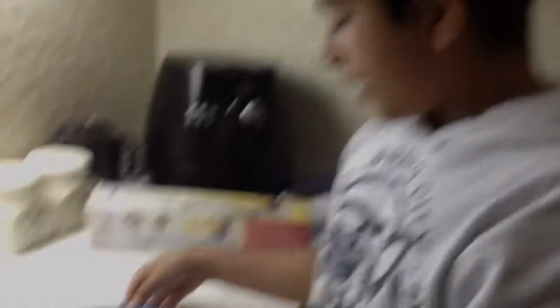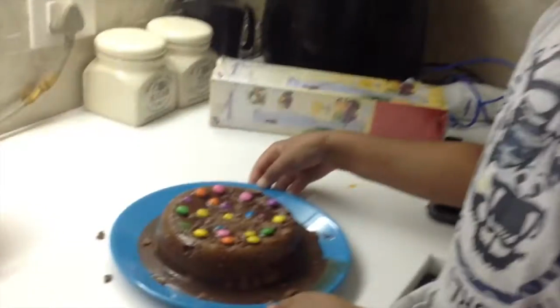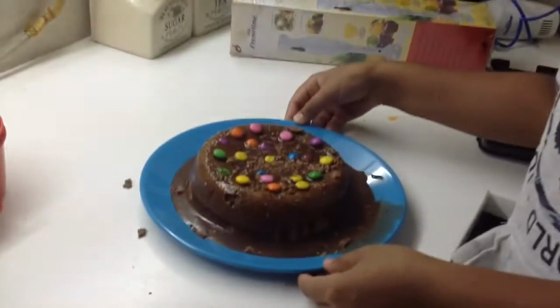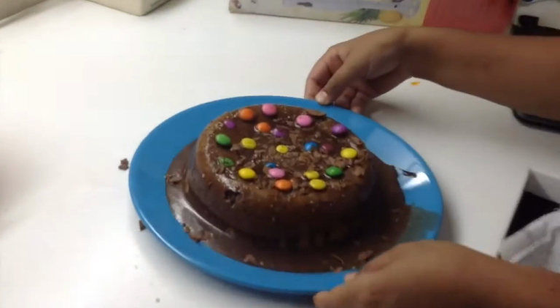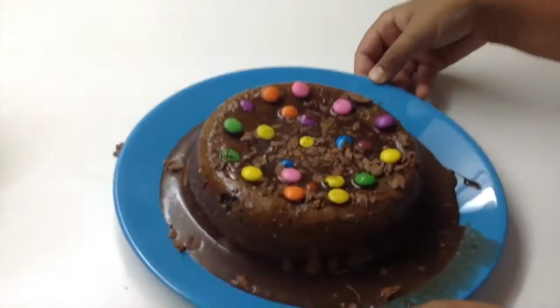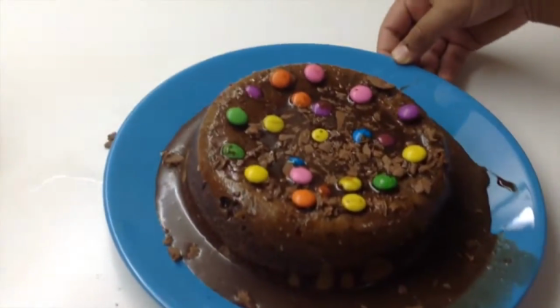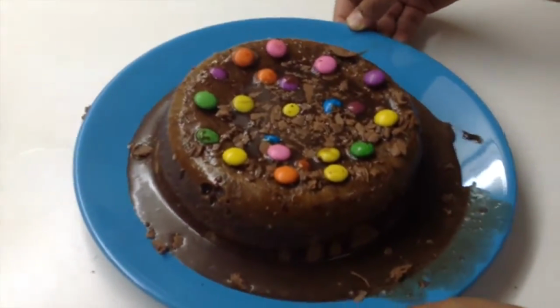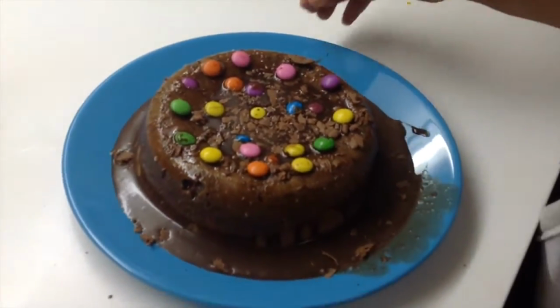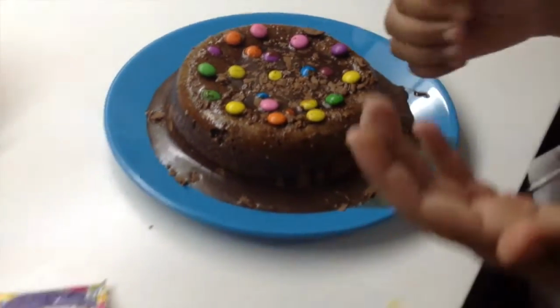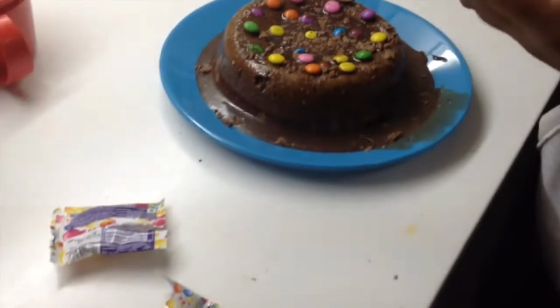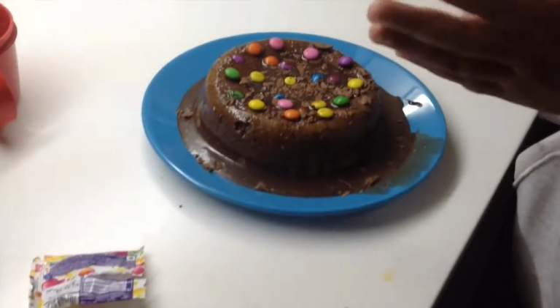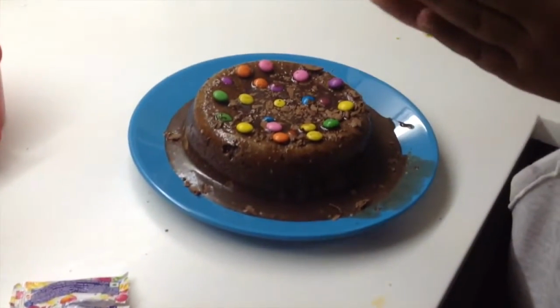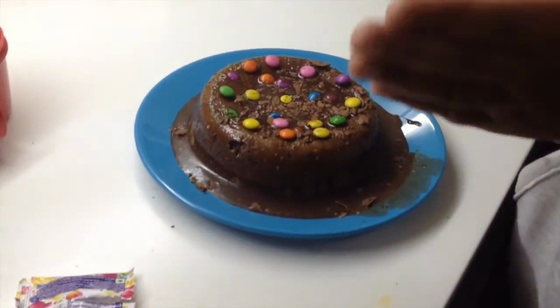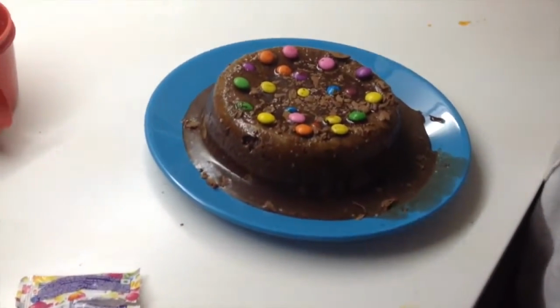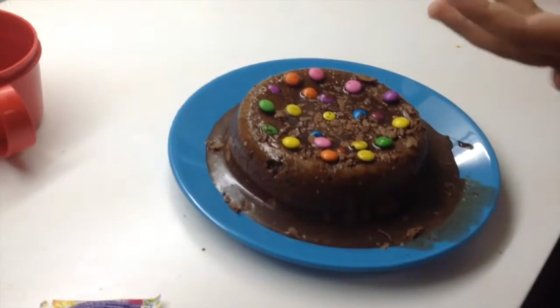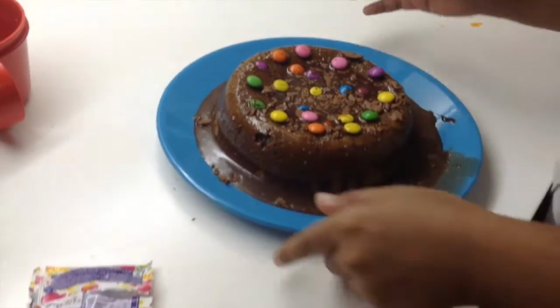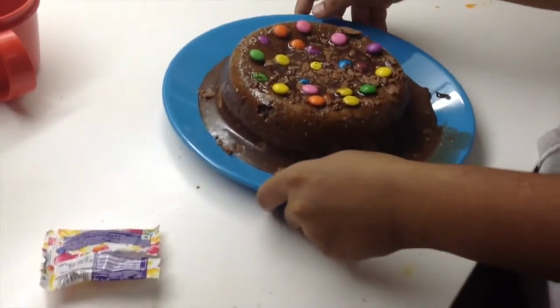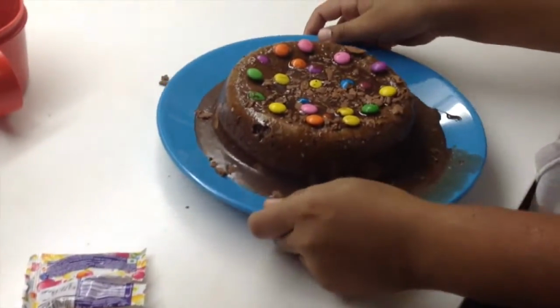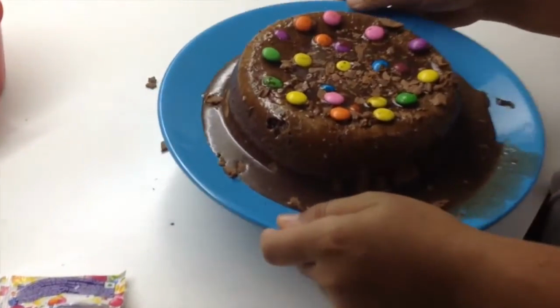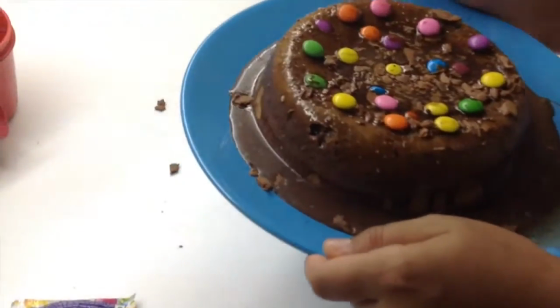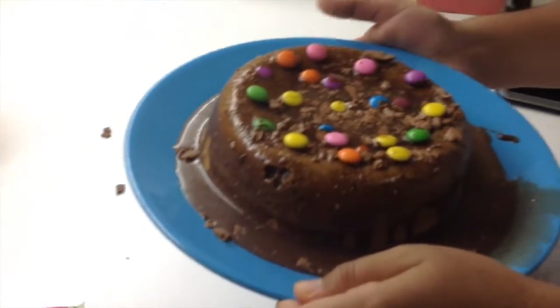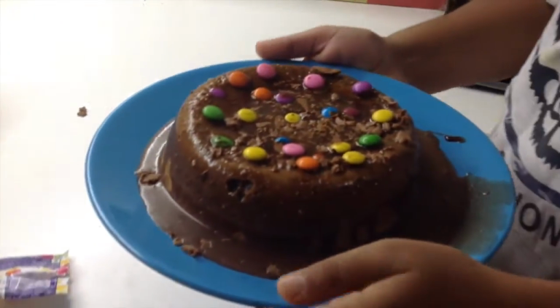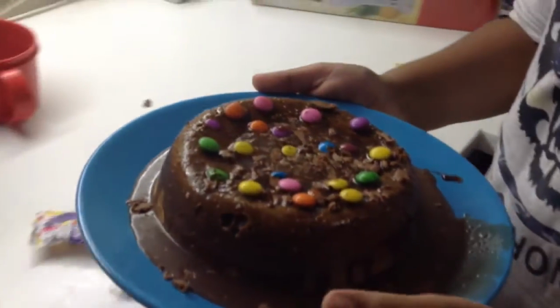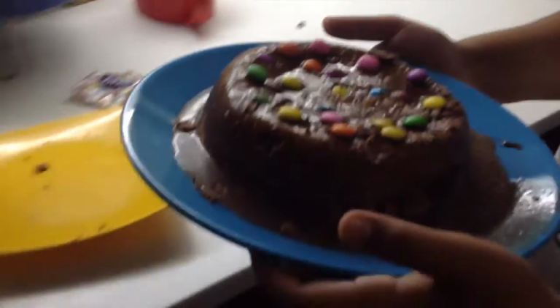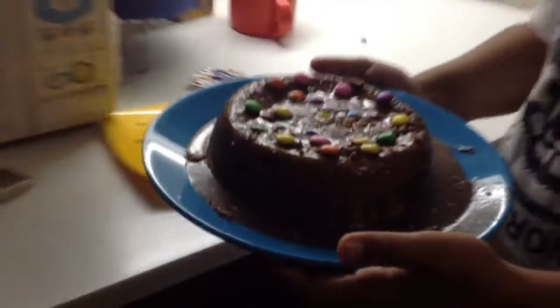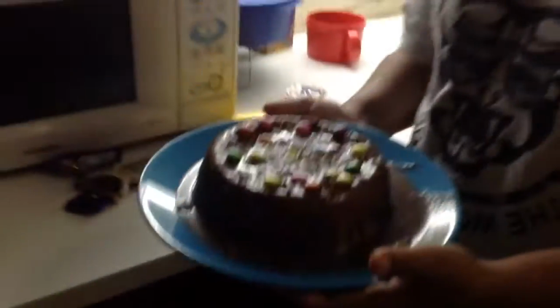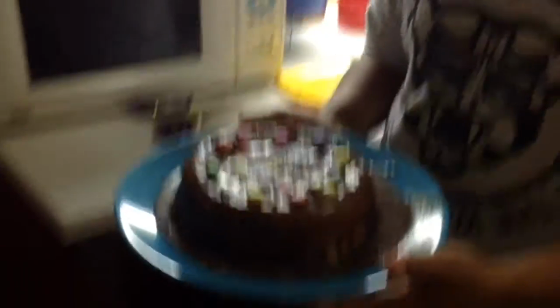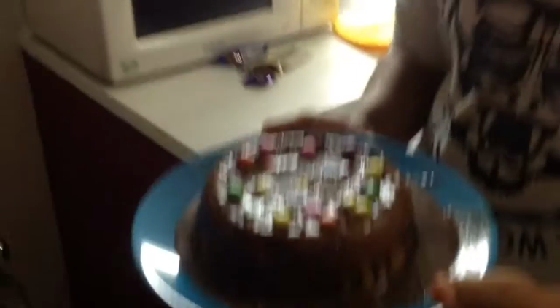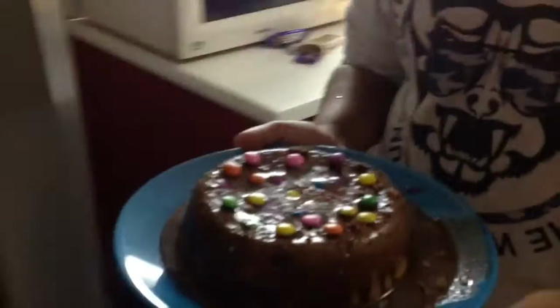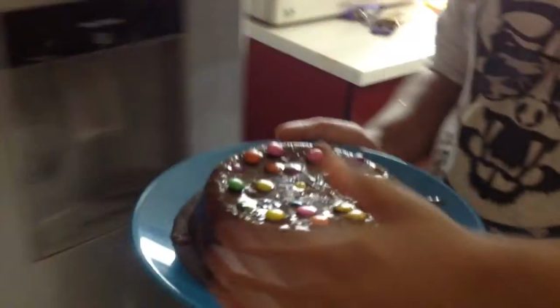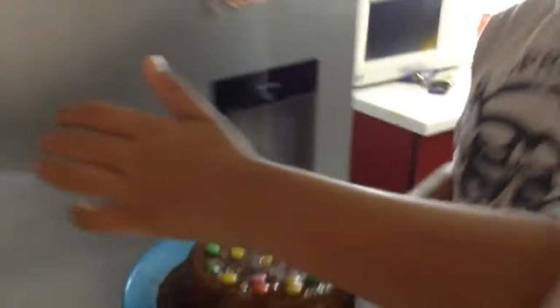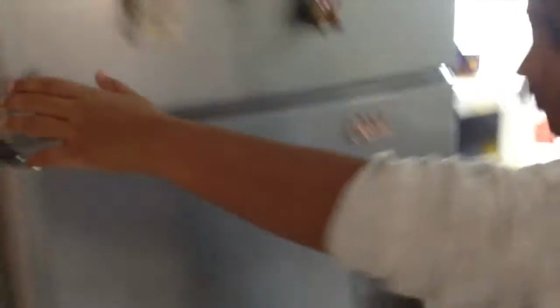The cake's decorated and it looks good enough. We'll just put it in the freezer for approximately 15 minutes — everyone likes a cold cake, and just to make everything perfect. Let's put it in the freezer.